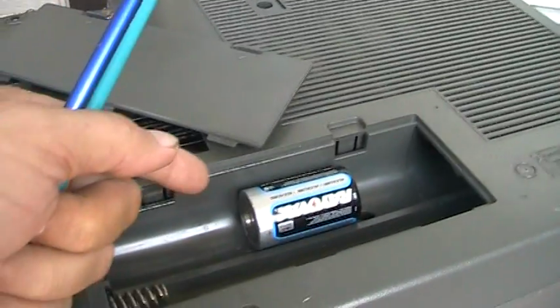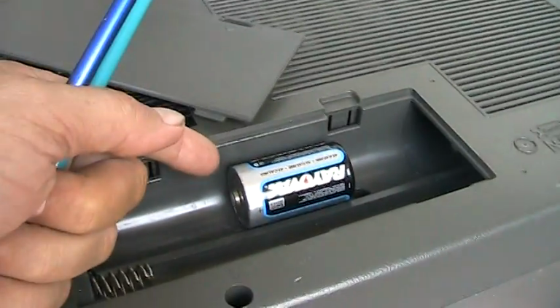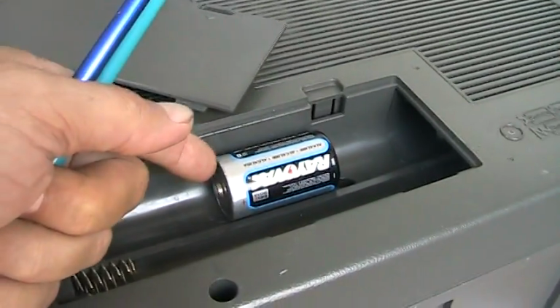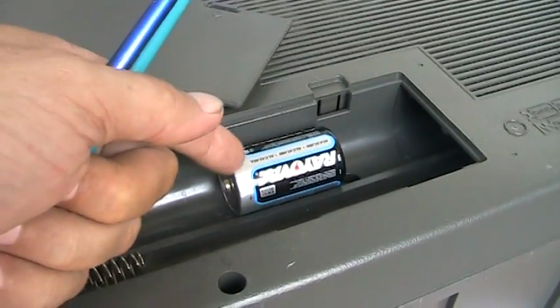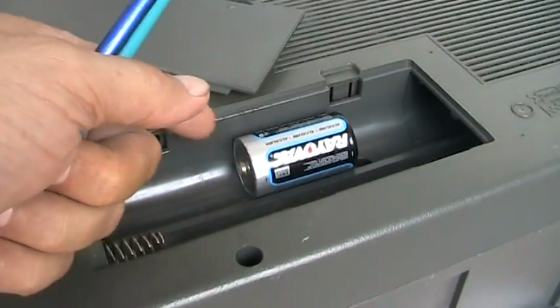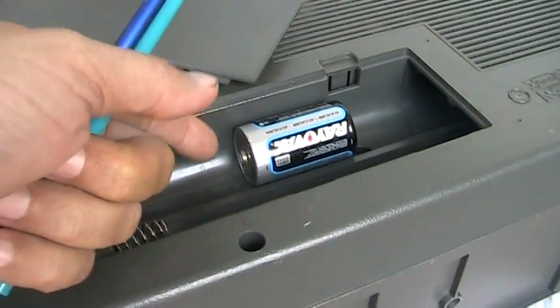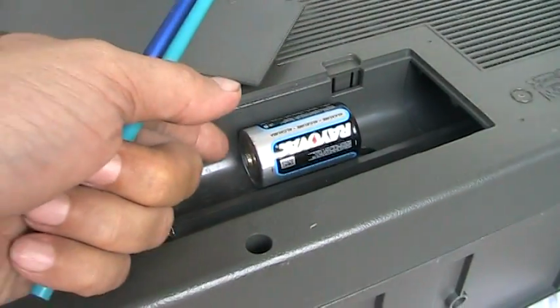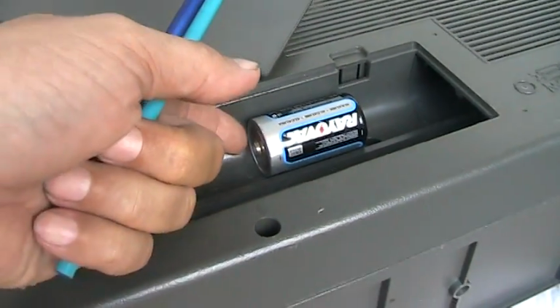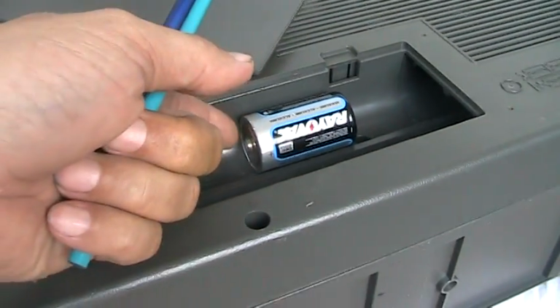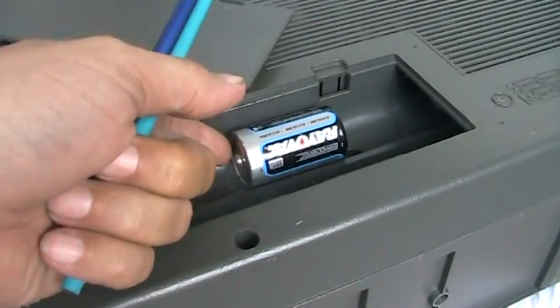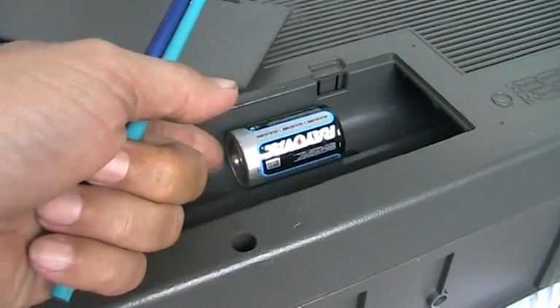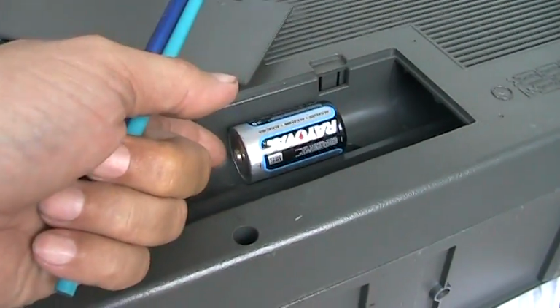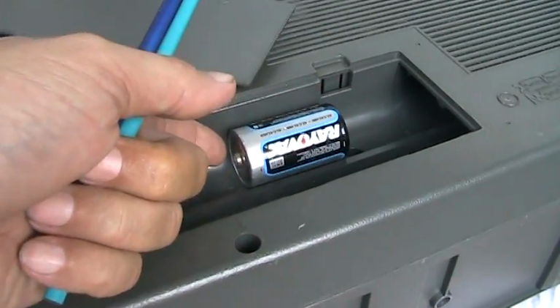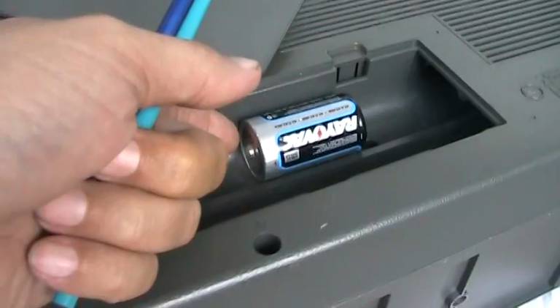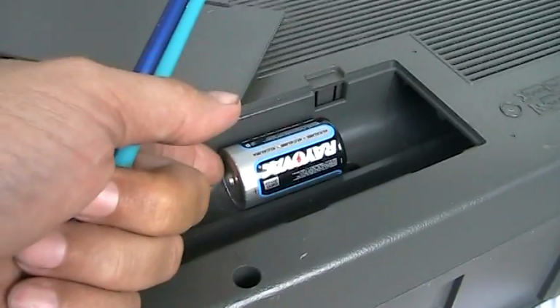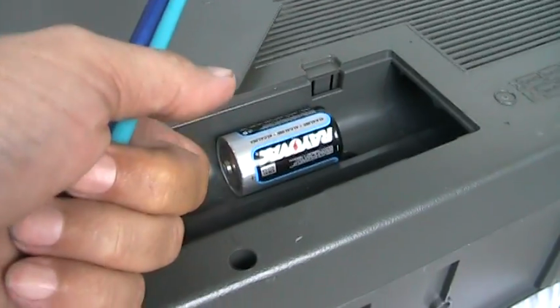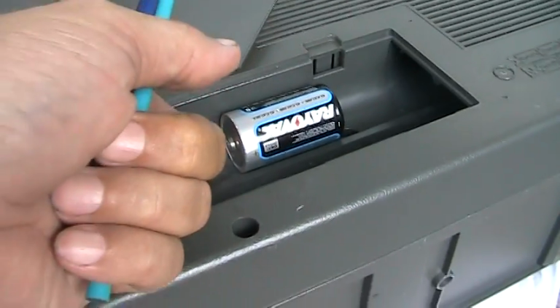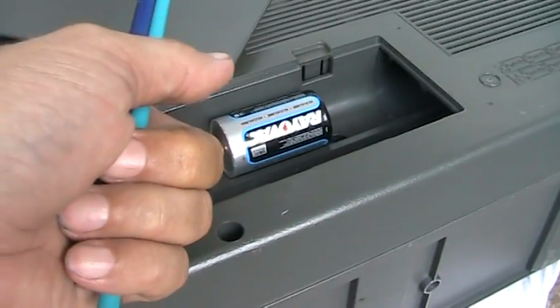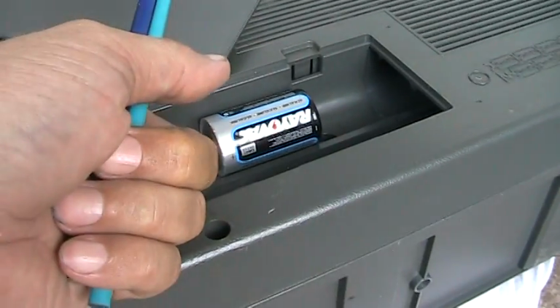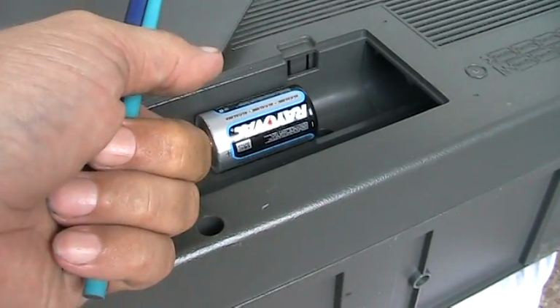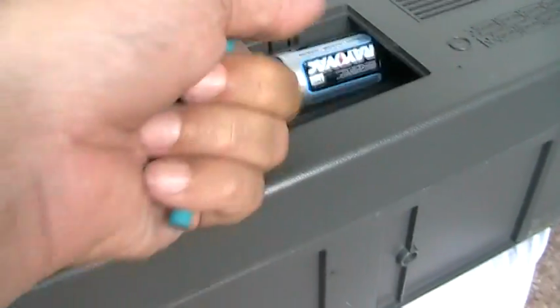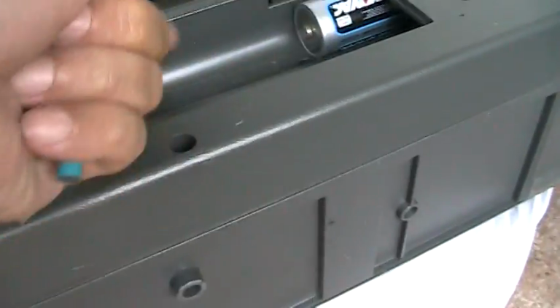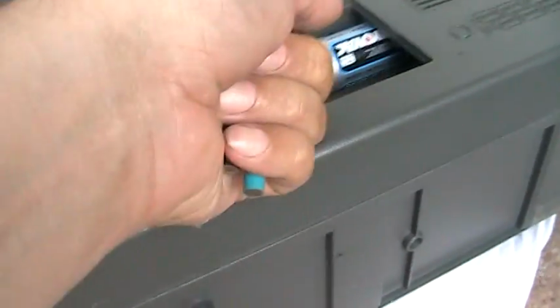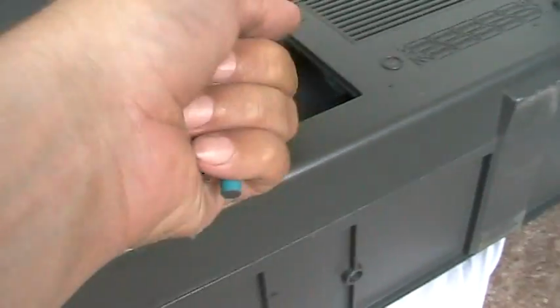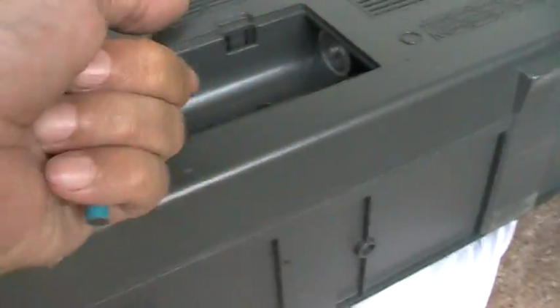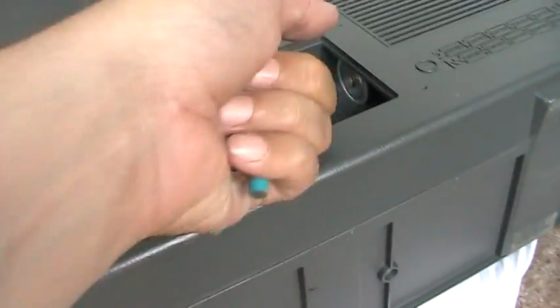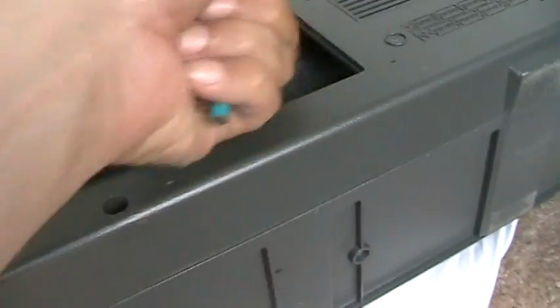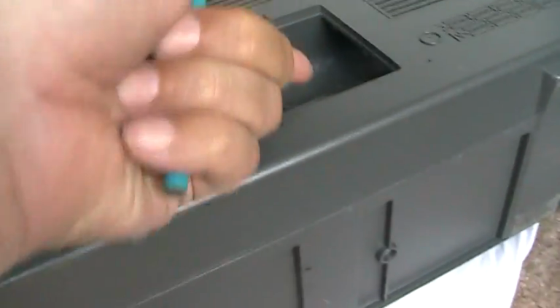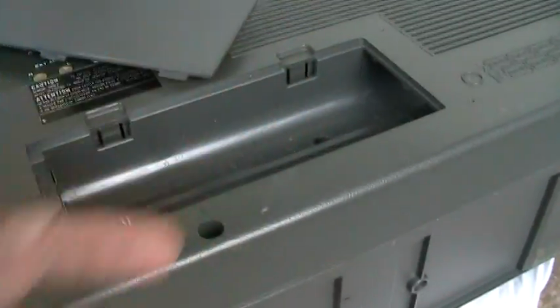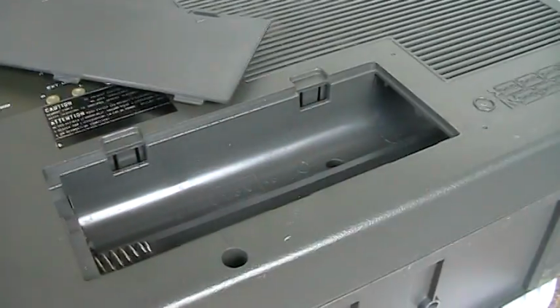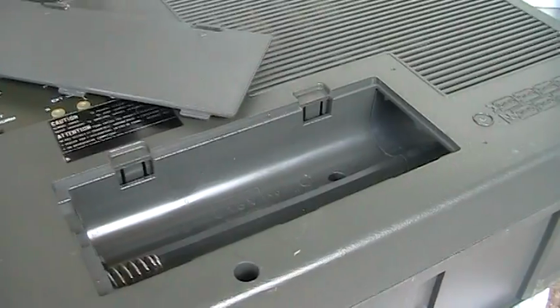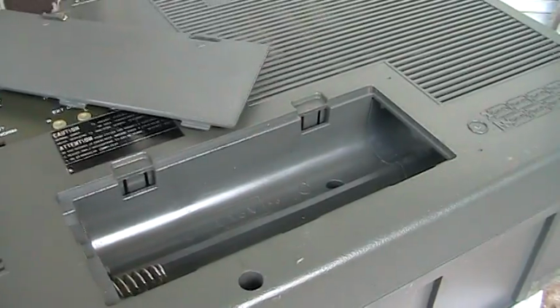Here is a battery compartment where the batteries are partially hidden. Let me show you — see, that's where they go. They go in there.